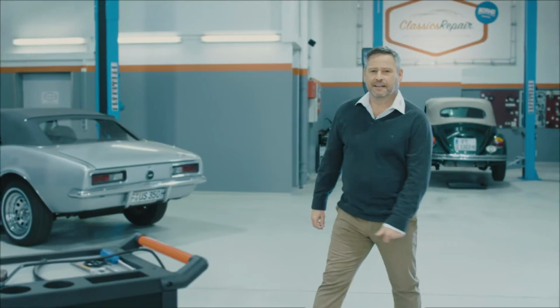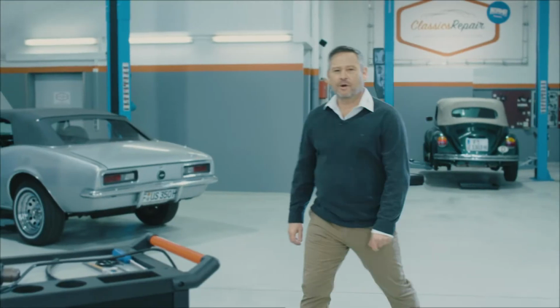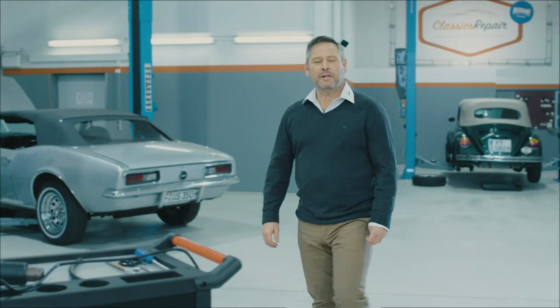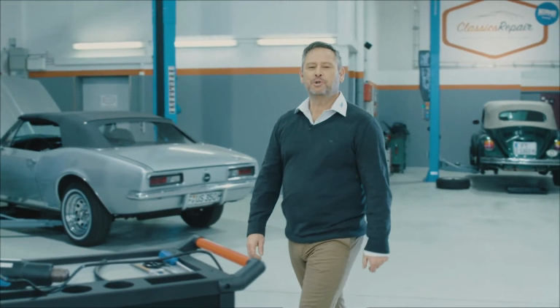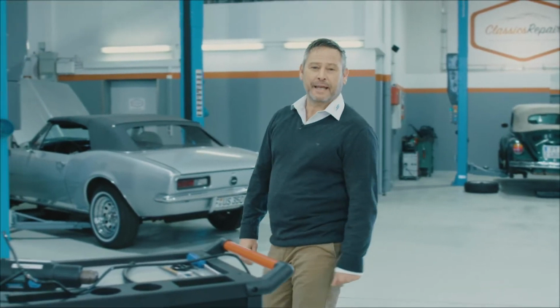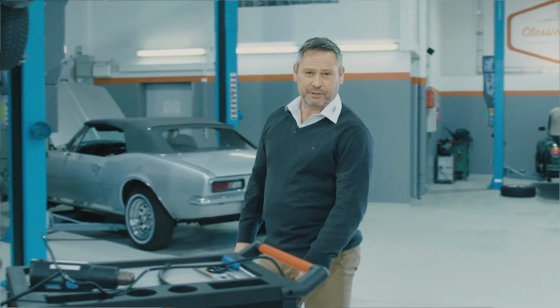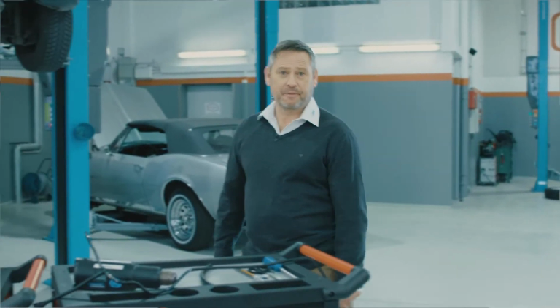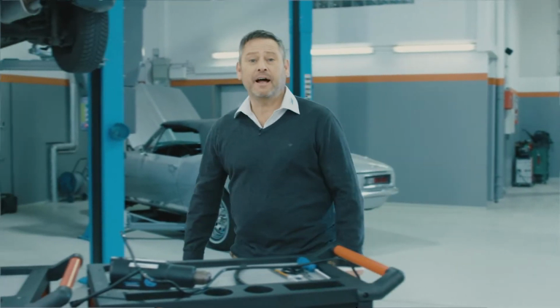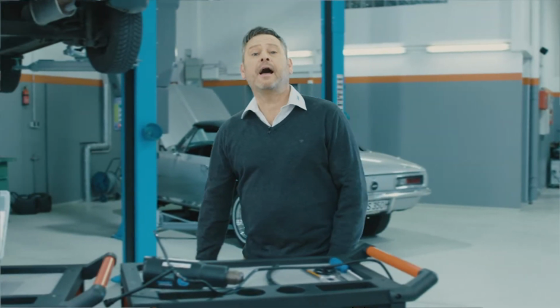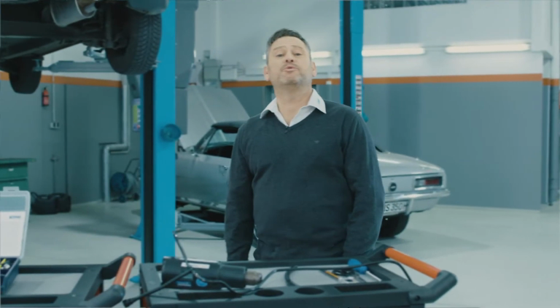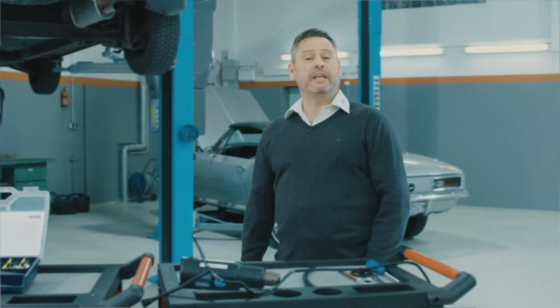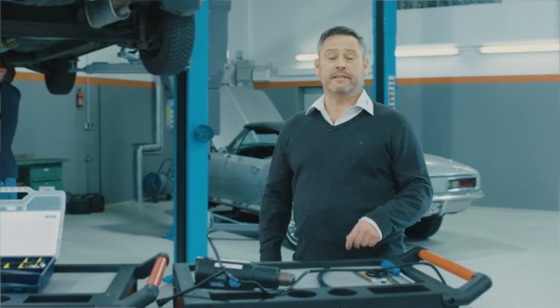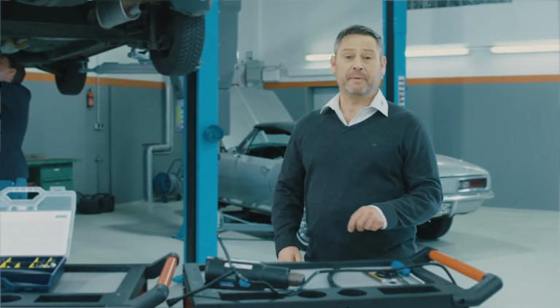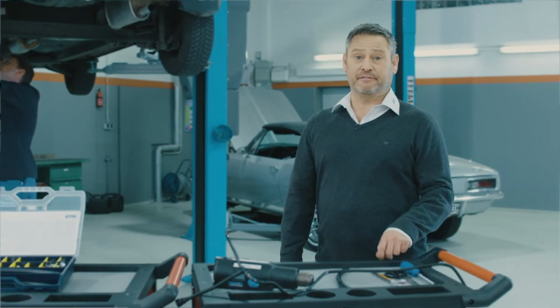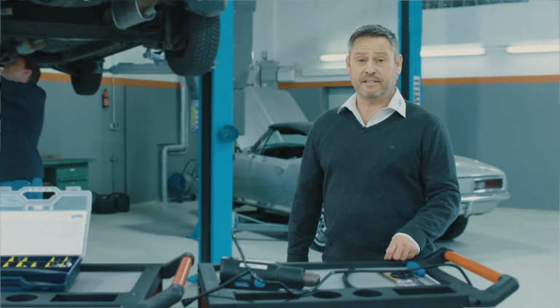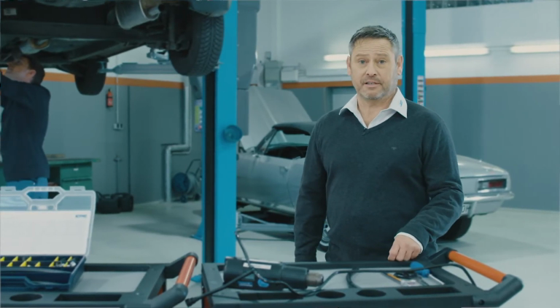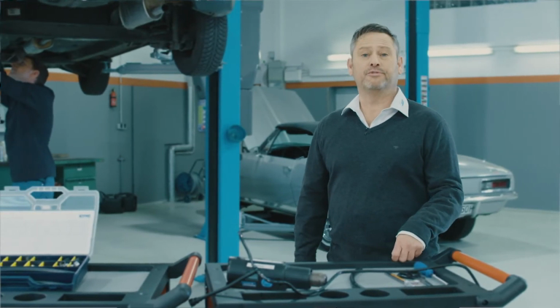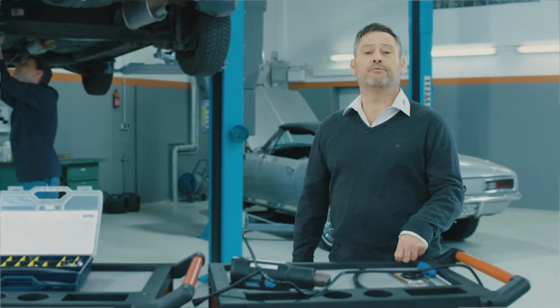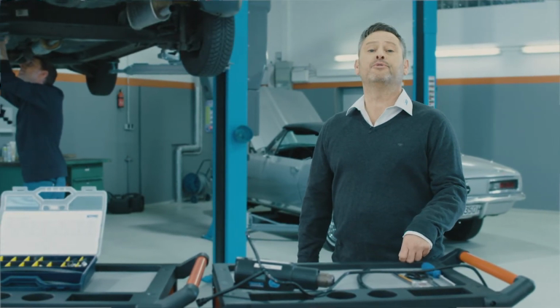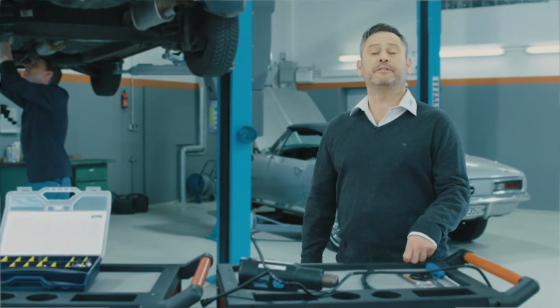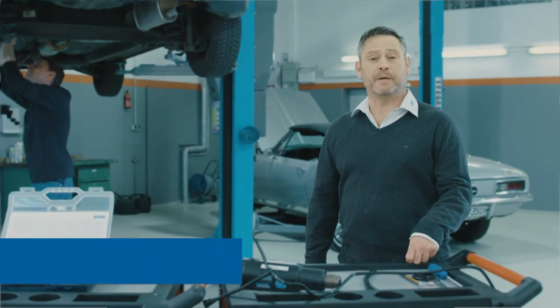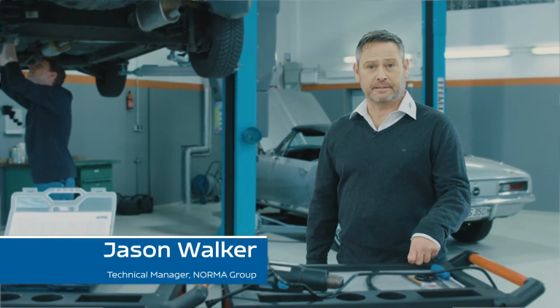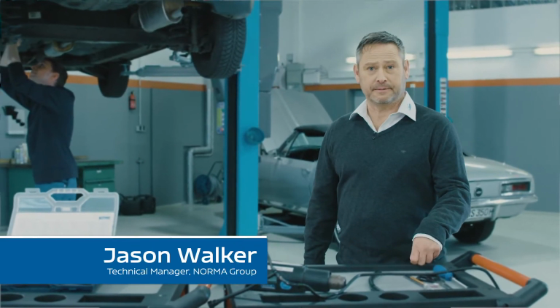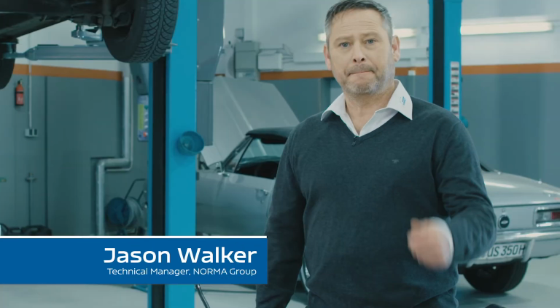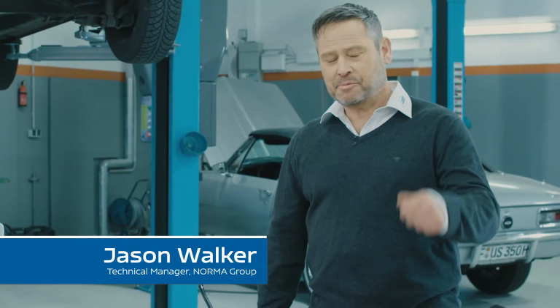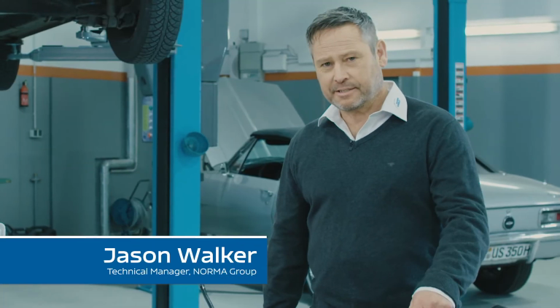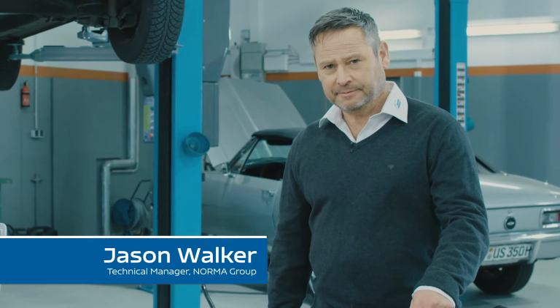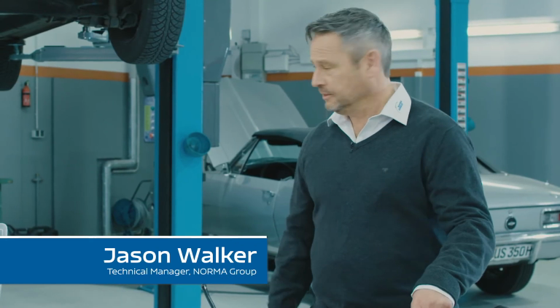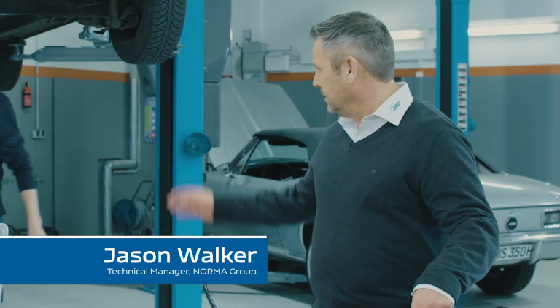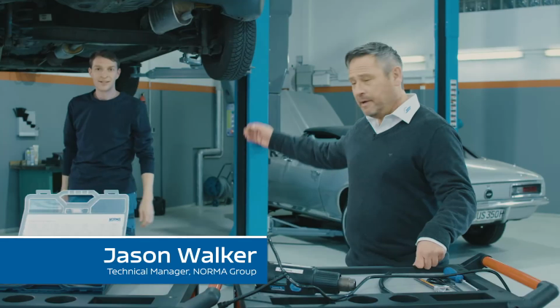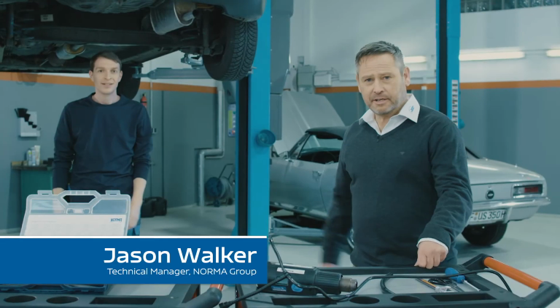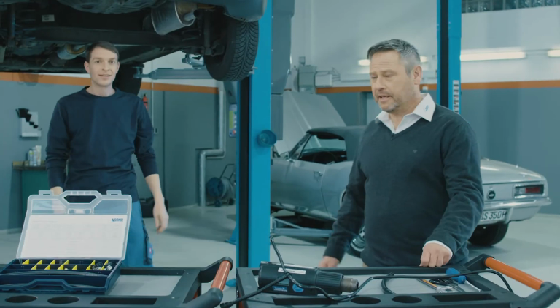Hello and welcome to Norma Garage. Find out how to work easier, better and faster using original quality spare parts. My name is Jason. This is my colleague René.